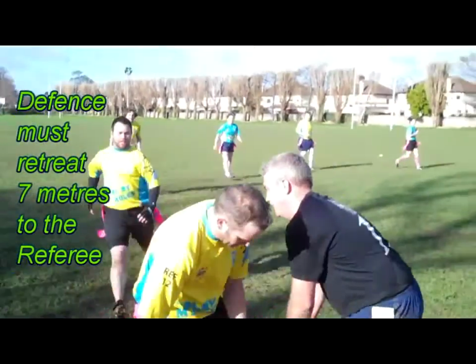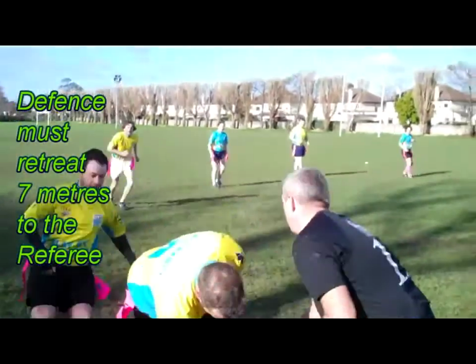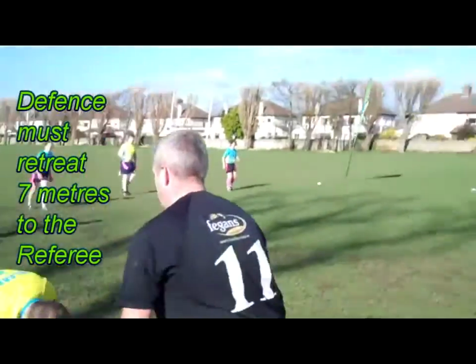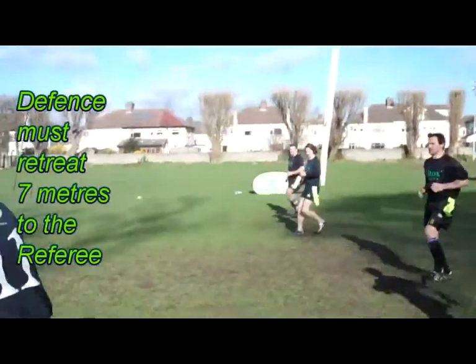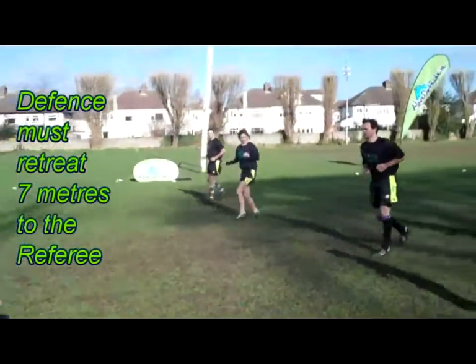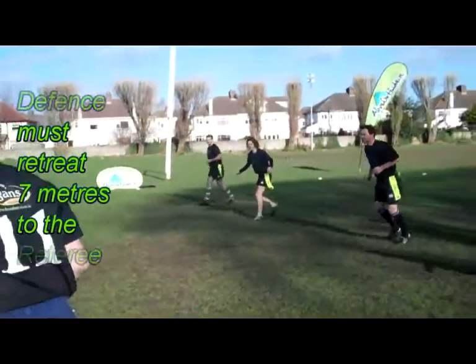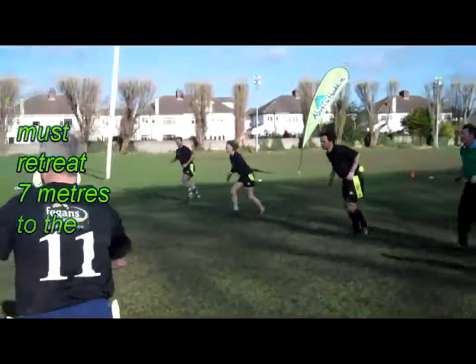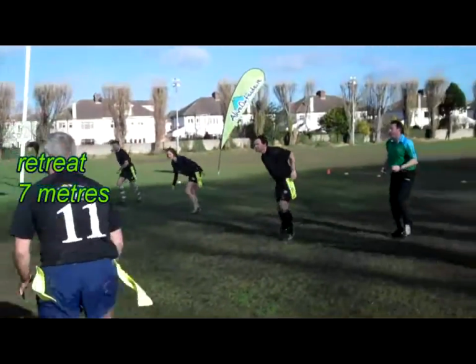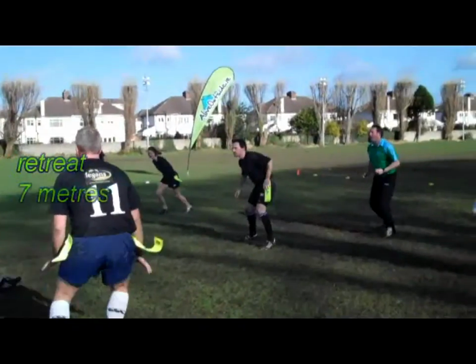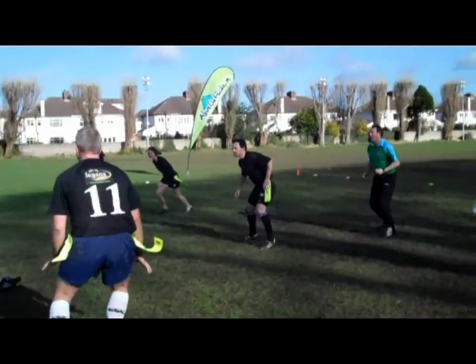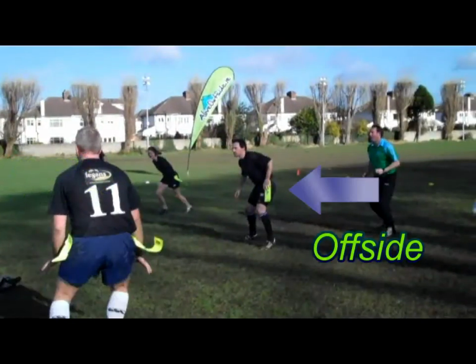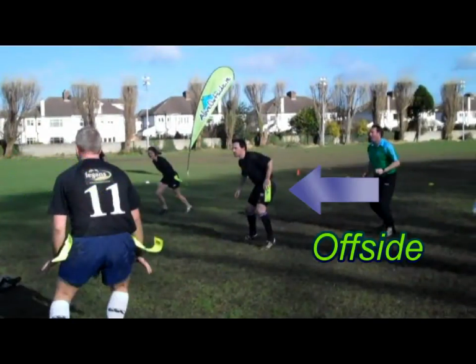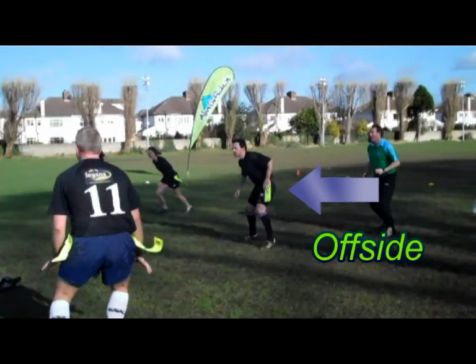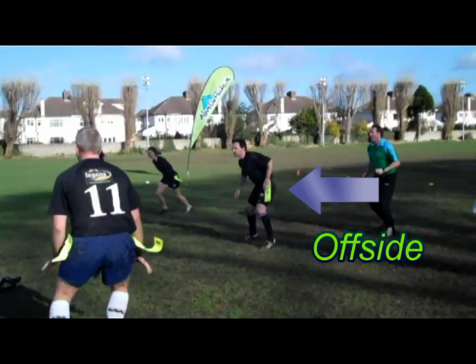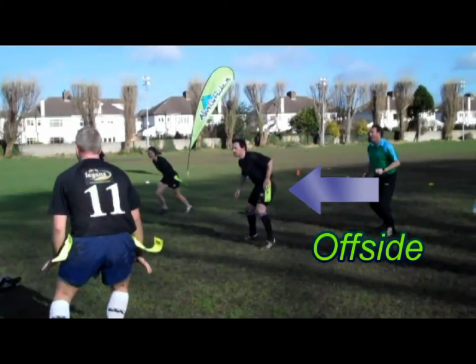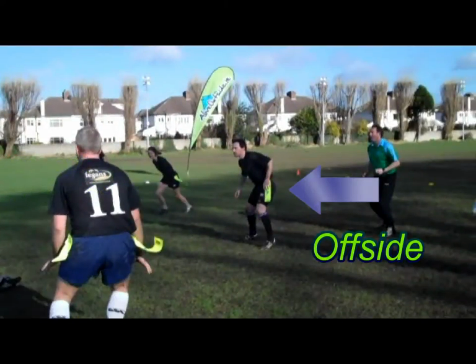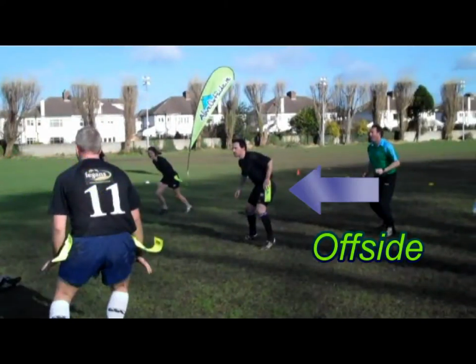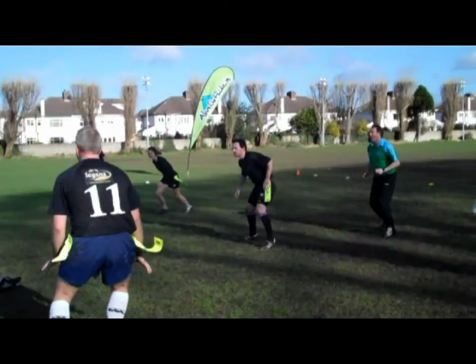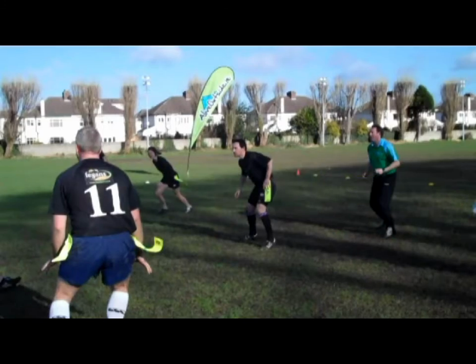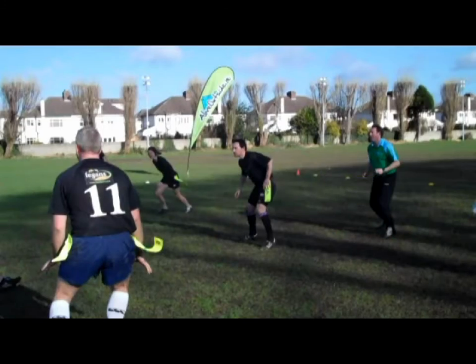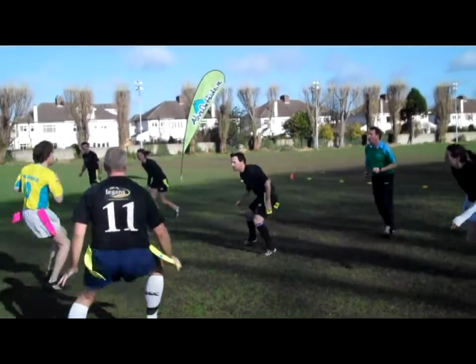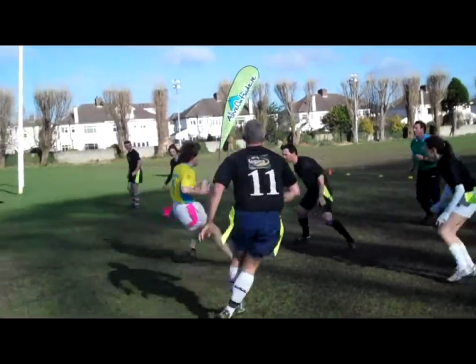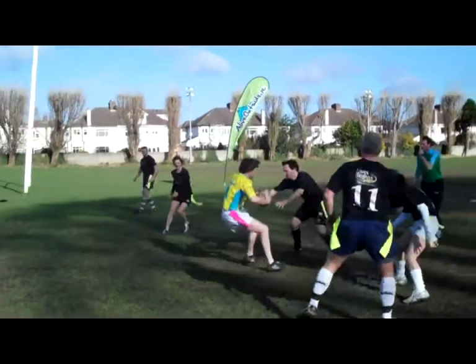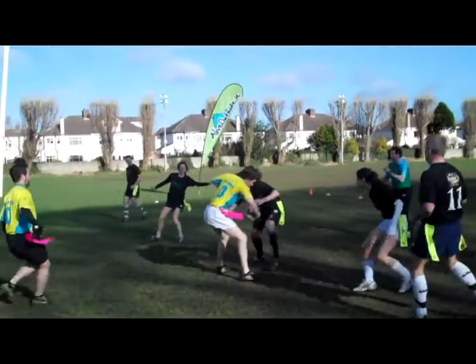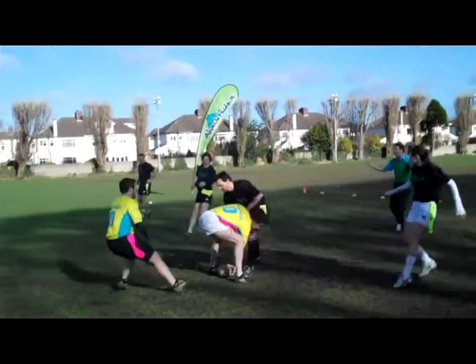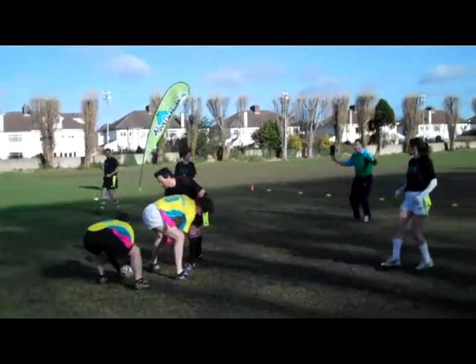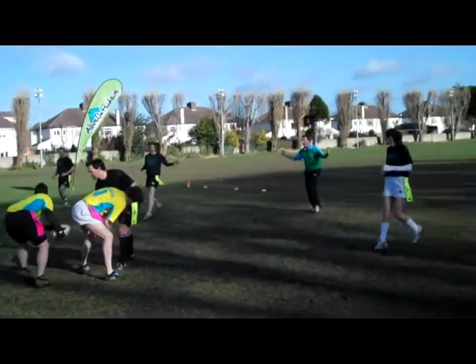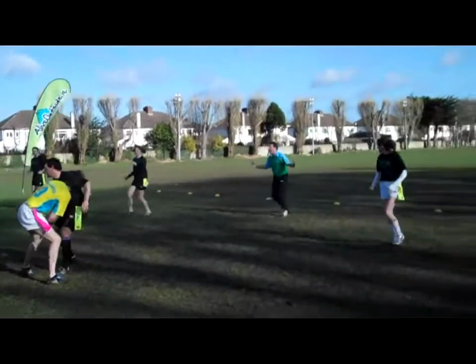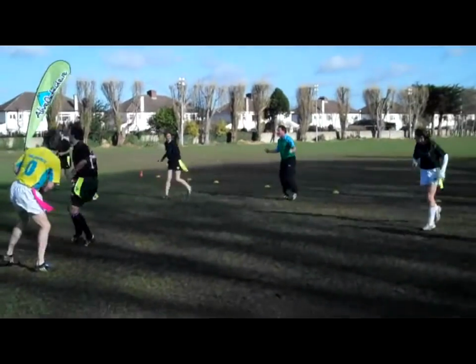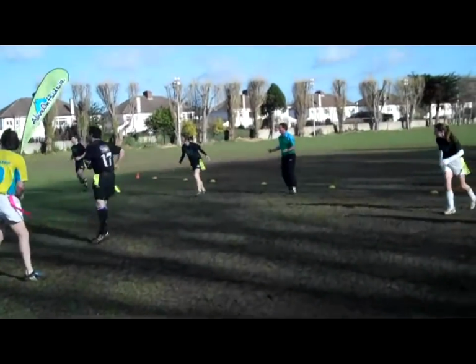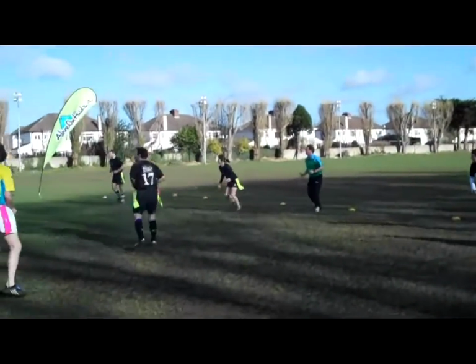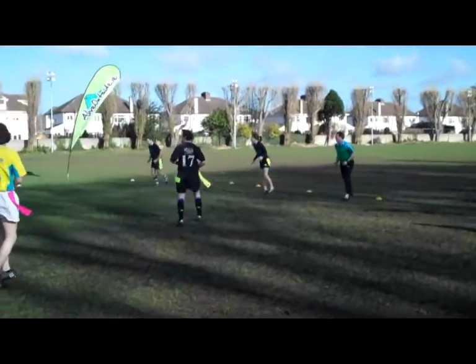Here the player is offside. He has not got back 7 meters in line with the referee. Here the retreating team is back 7 meters in line with the referee.